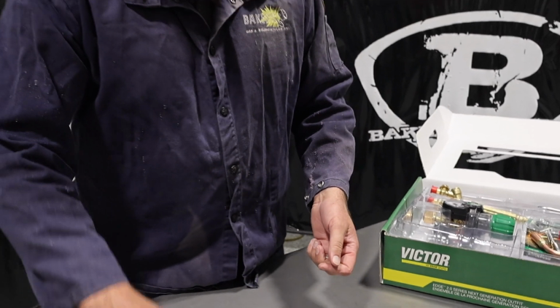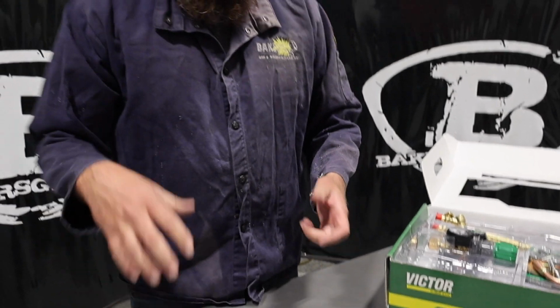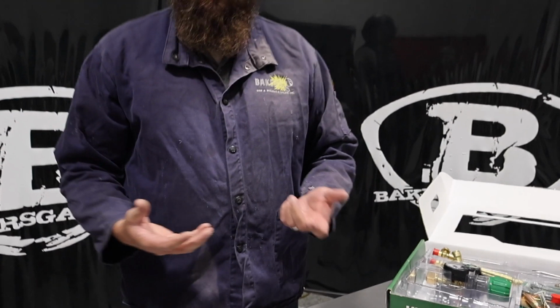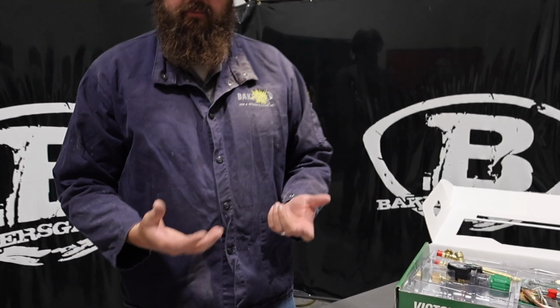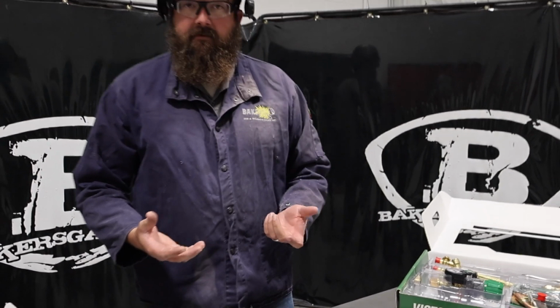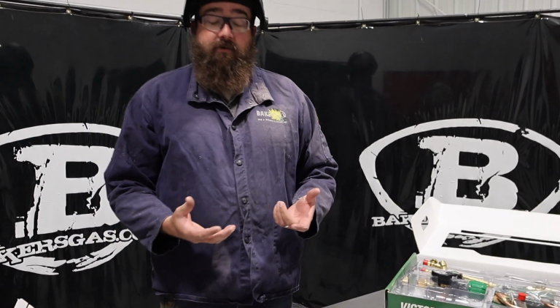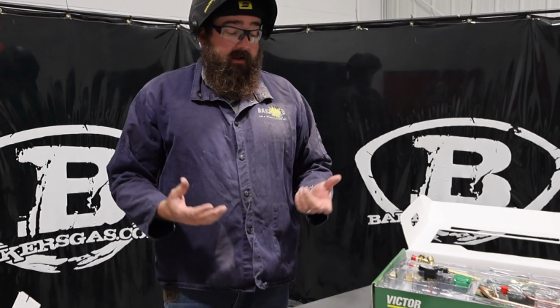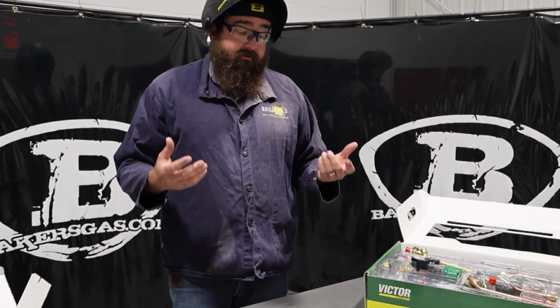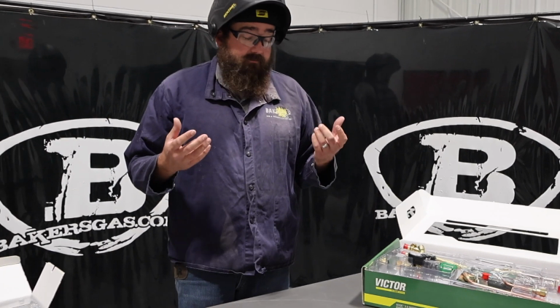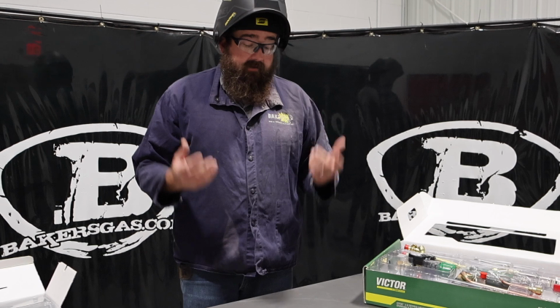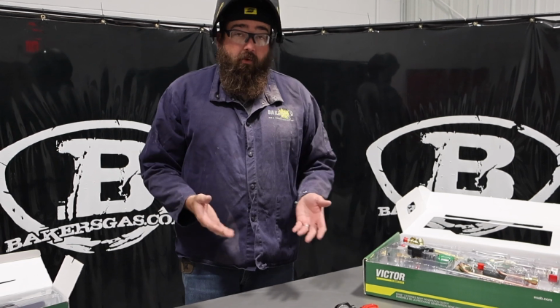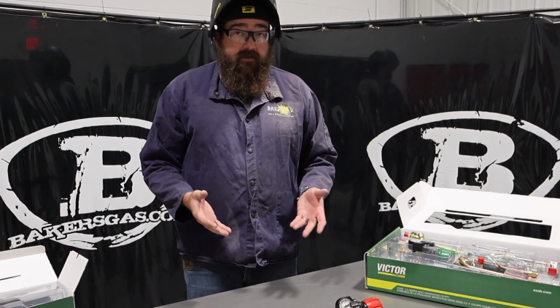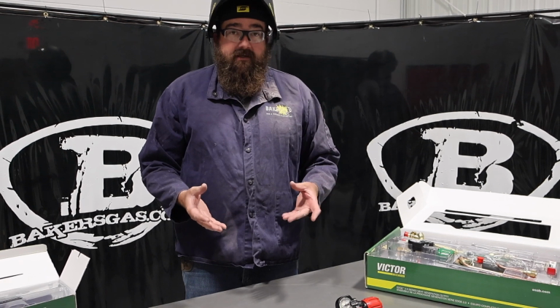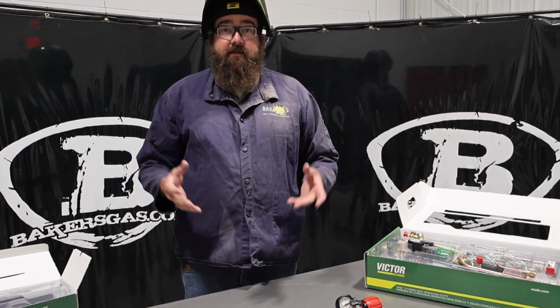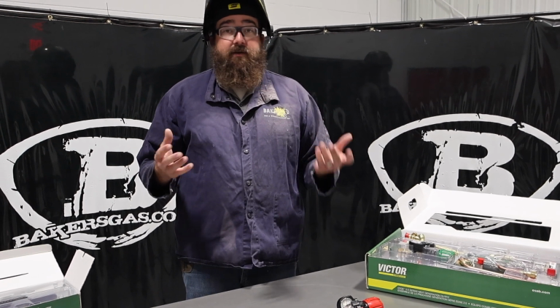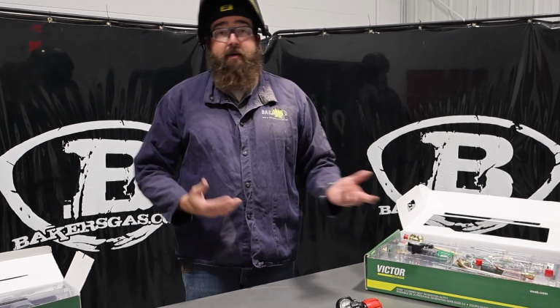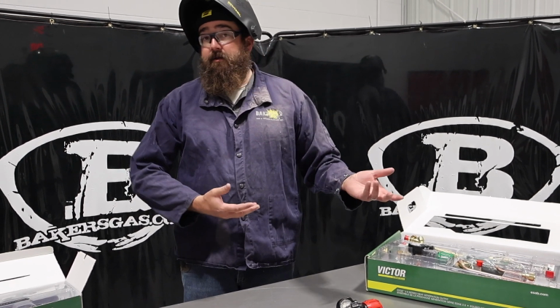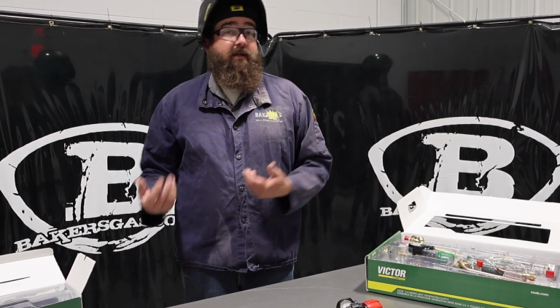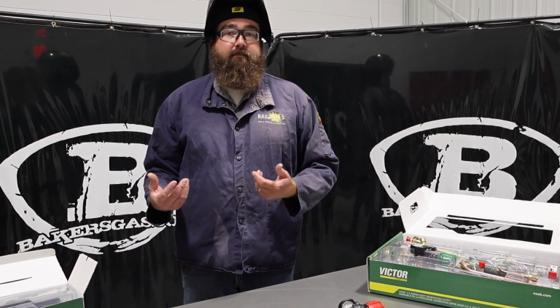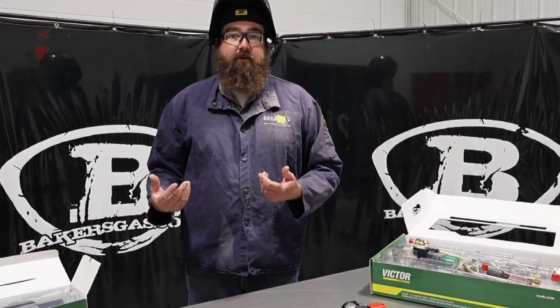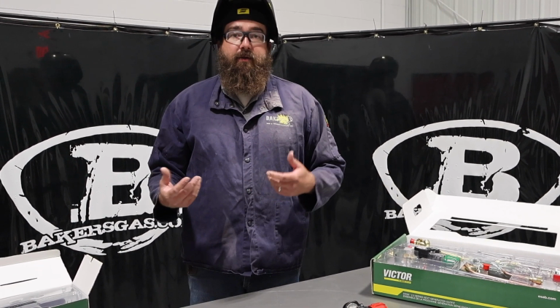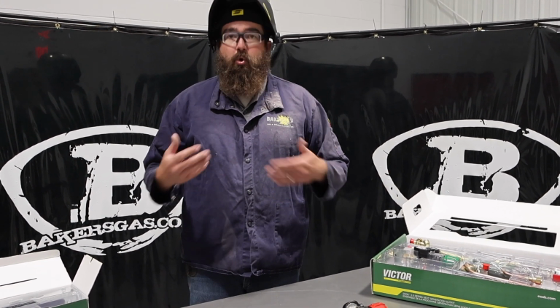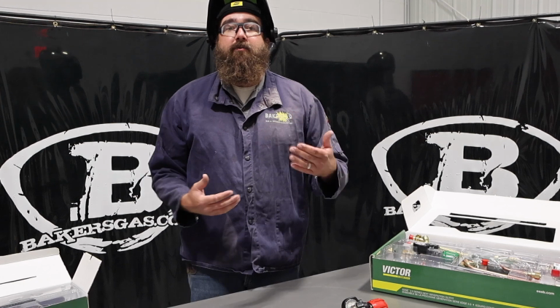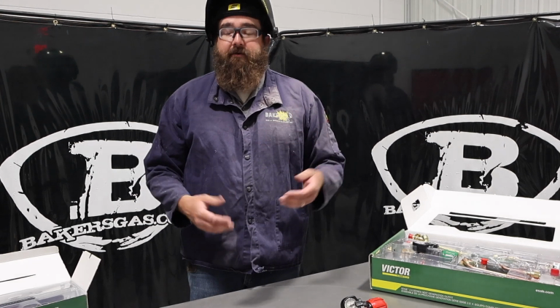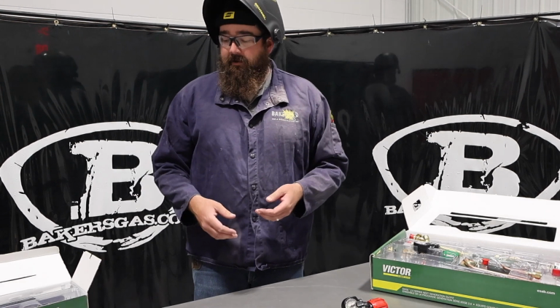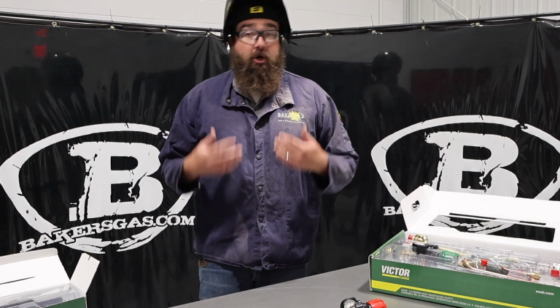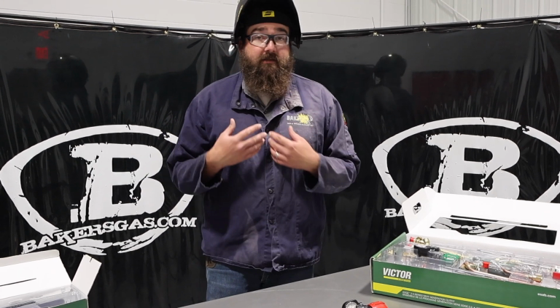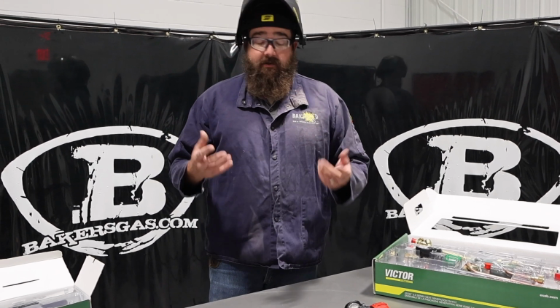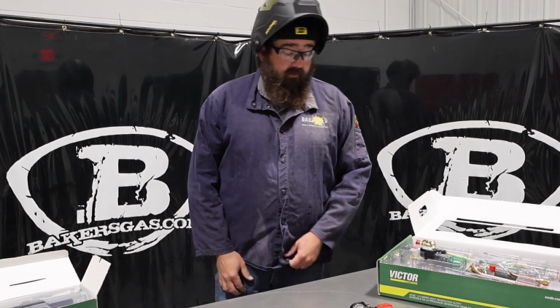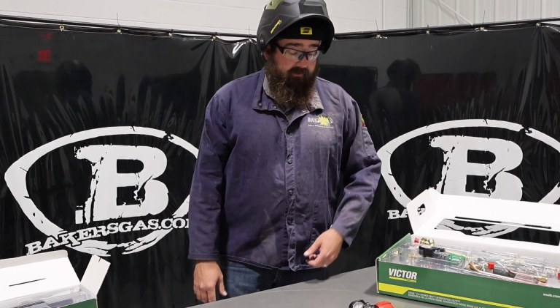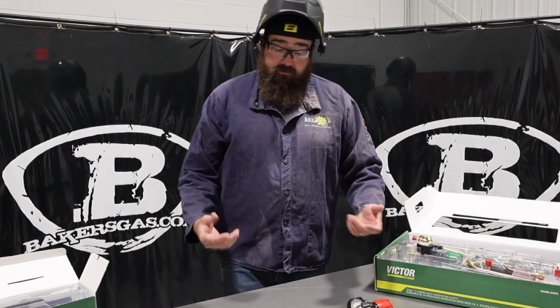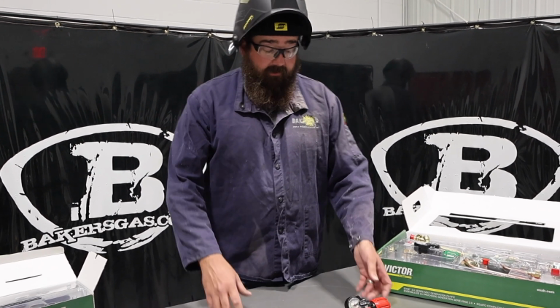Super nice regulators, and high quality for the price too. There's a lifetime warranty on these things, so if they do go bad, you can warranty through your vendor or call us if you've bought through us and we can help you out.